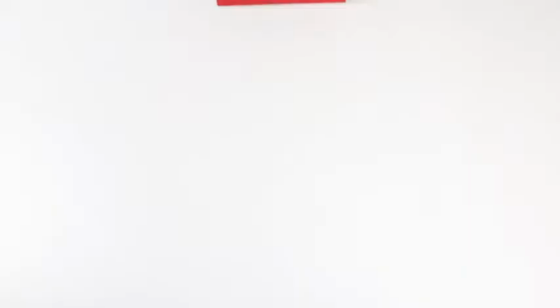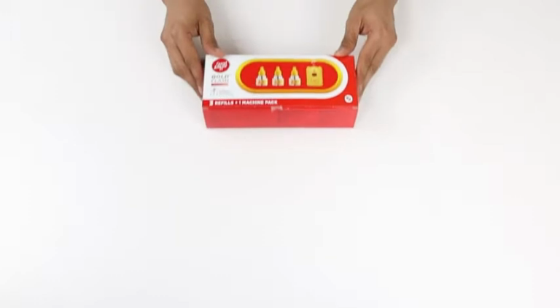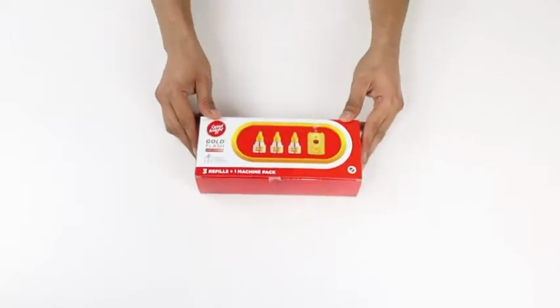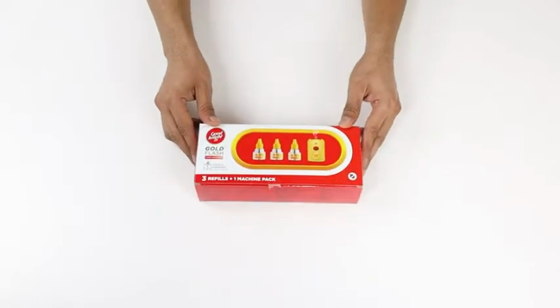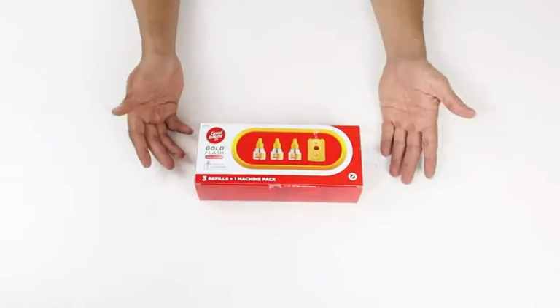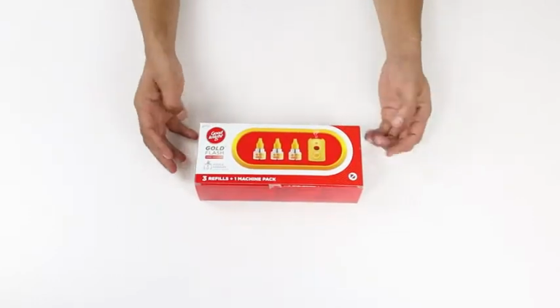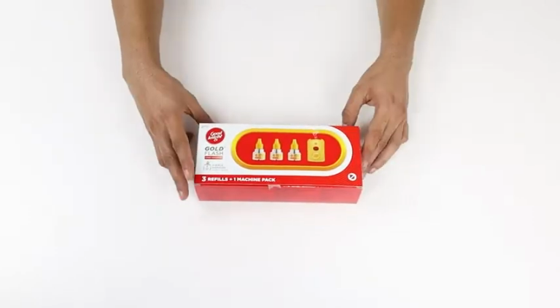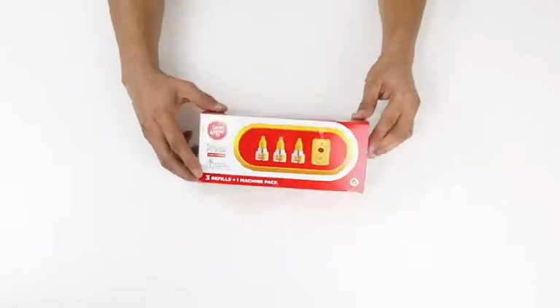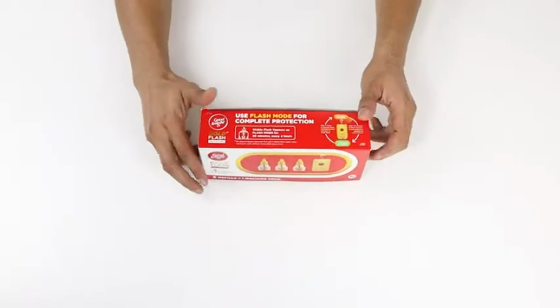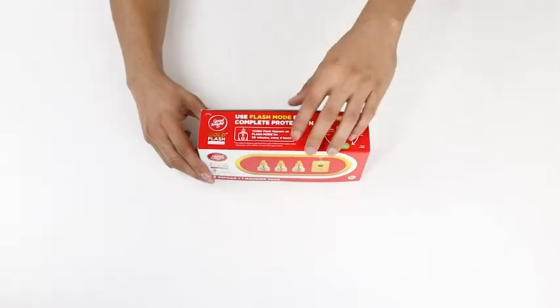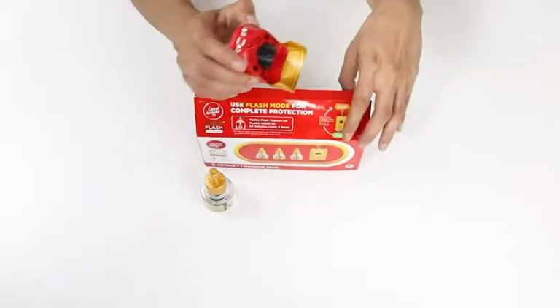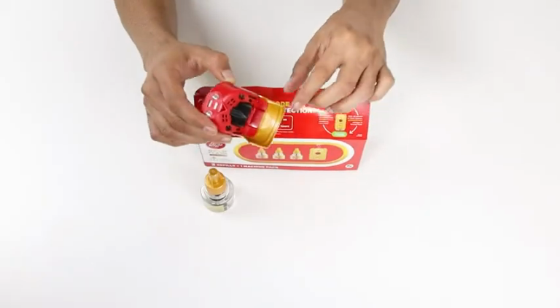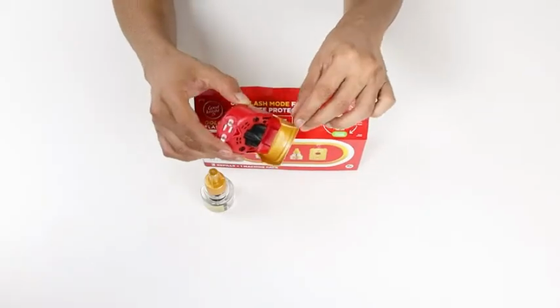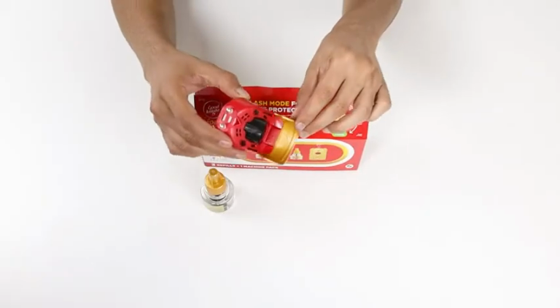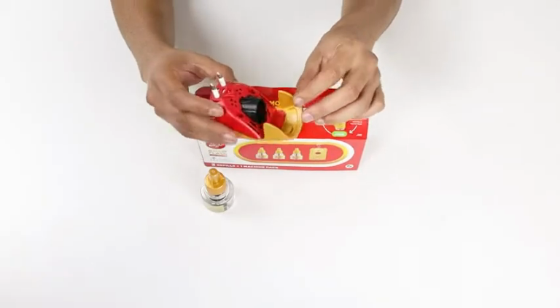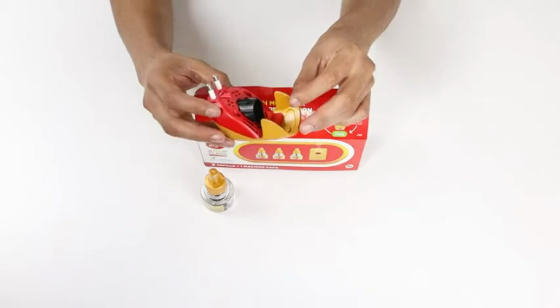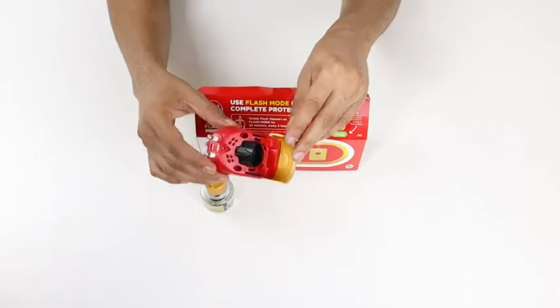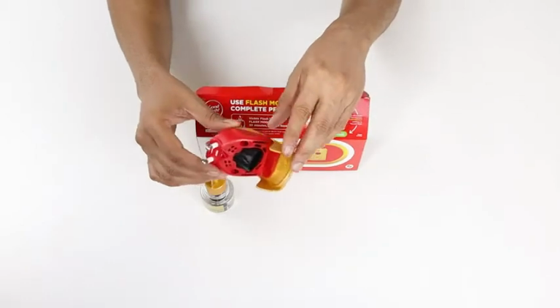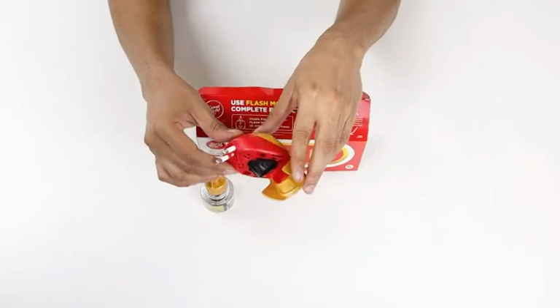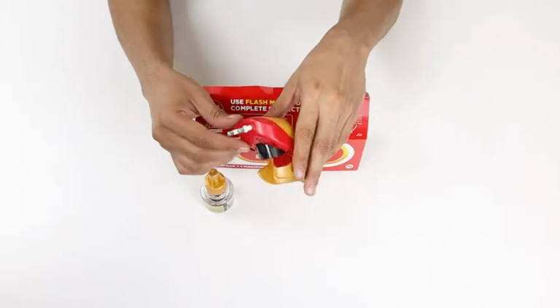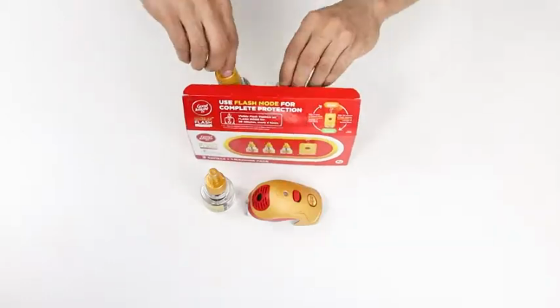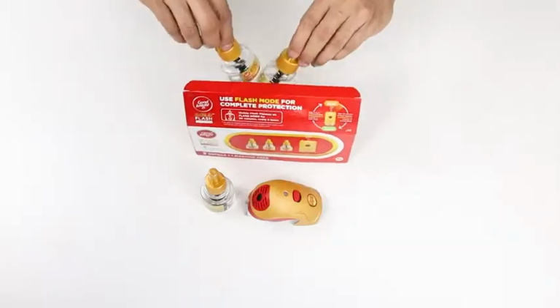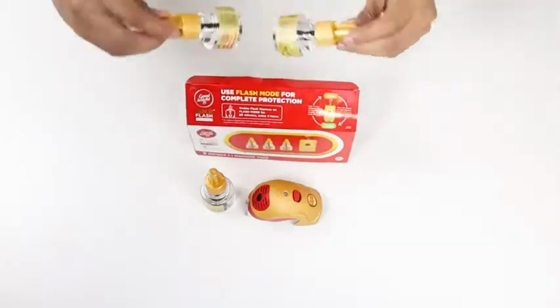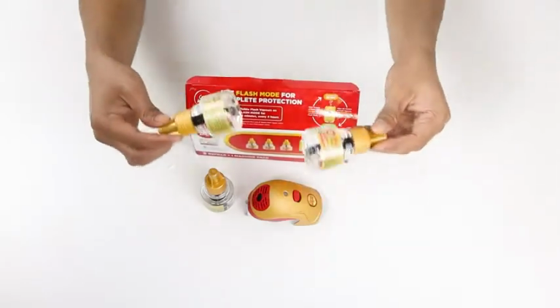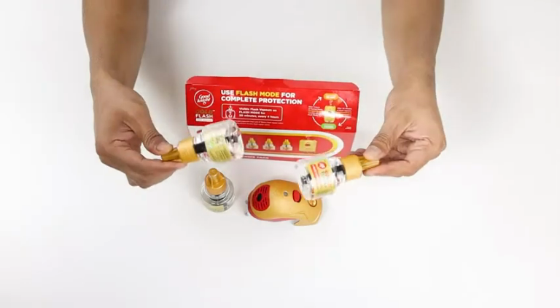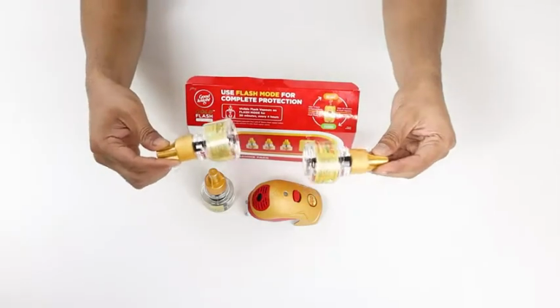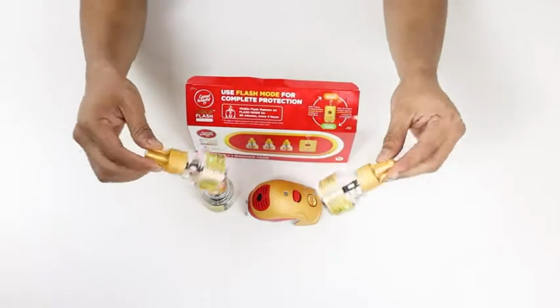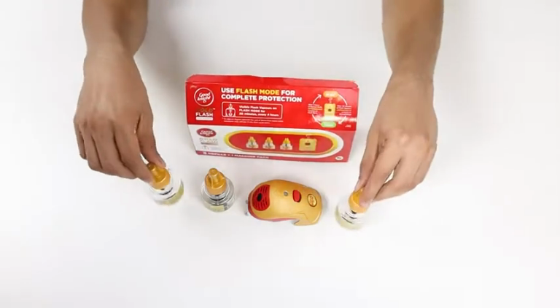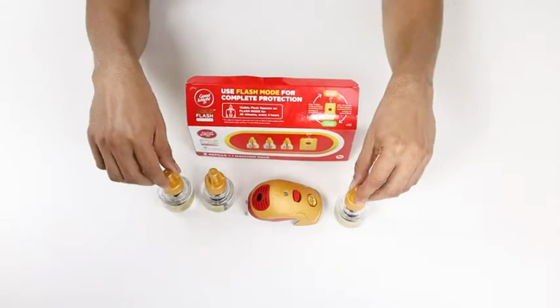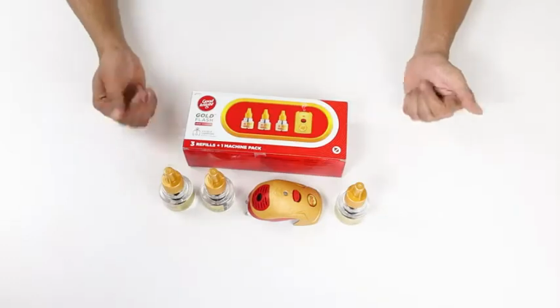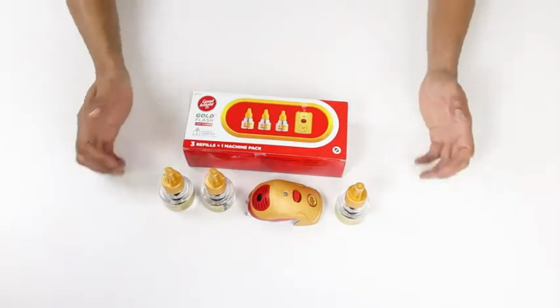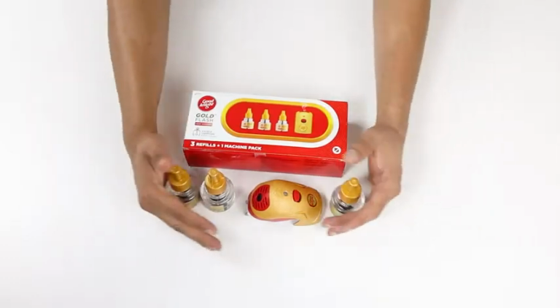The pack includes one electric plug-in machine and three refills. This is extremely convenient because not only does it eliminate mosquitoes, but it also does so without the hassle of lighting a coil and finding the right place to put it safely.